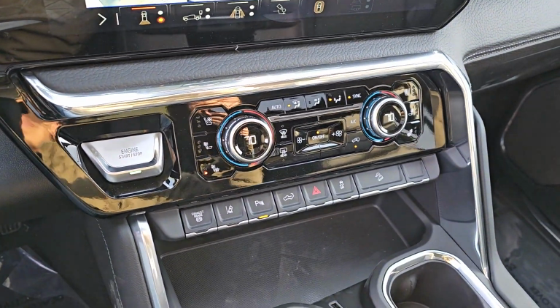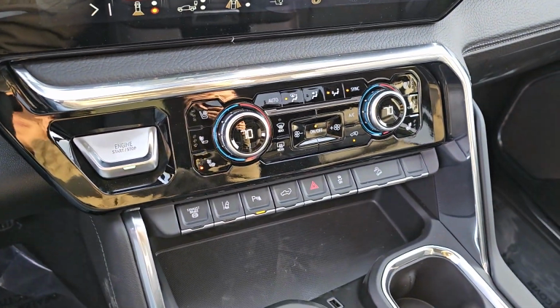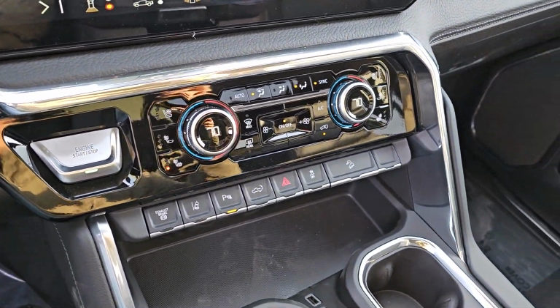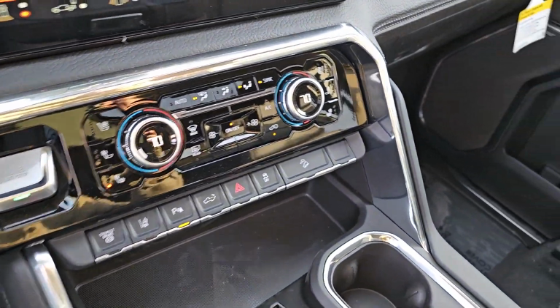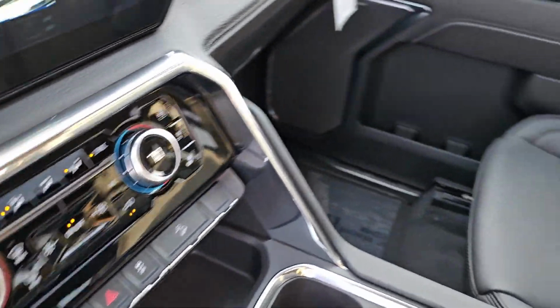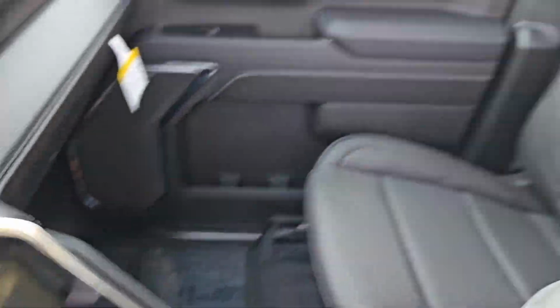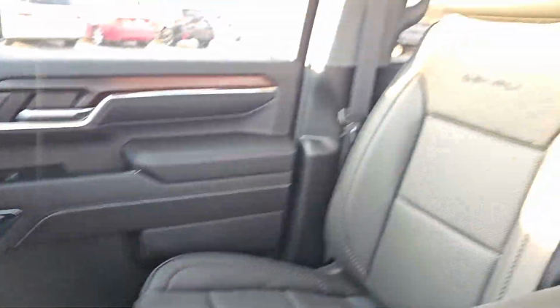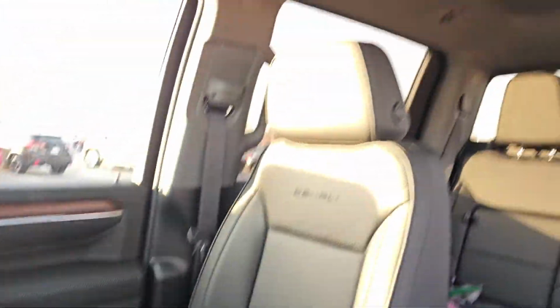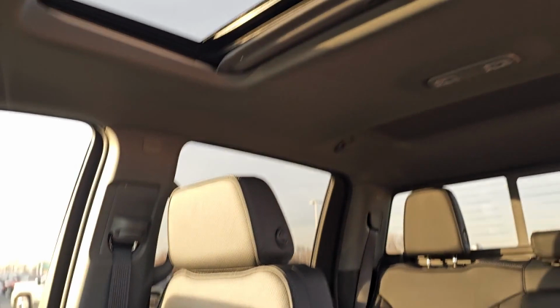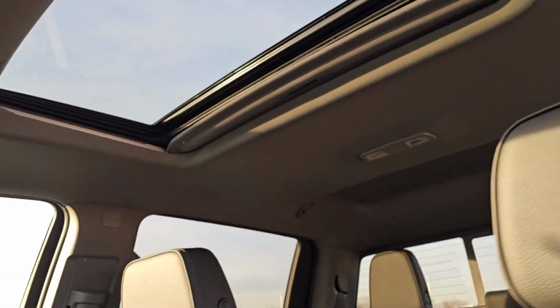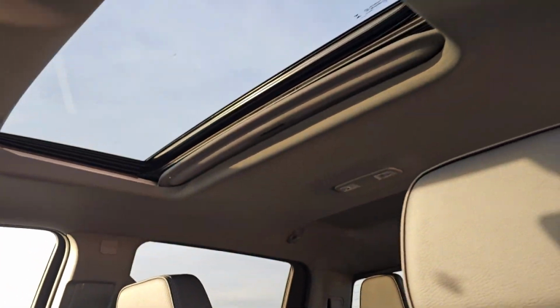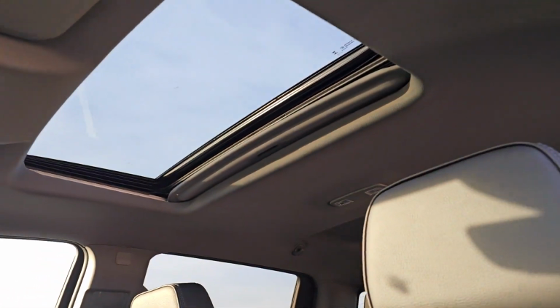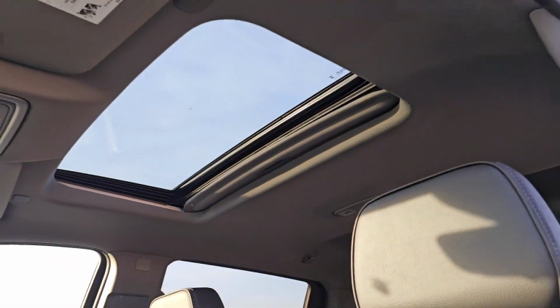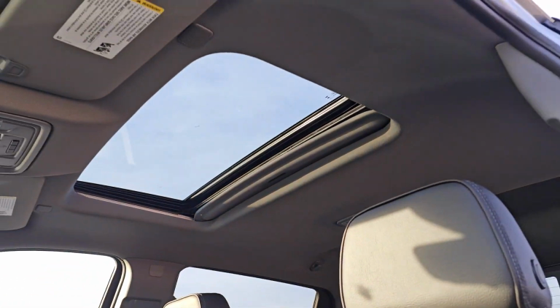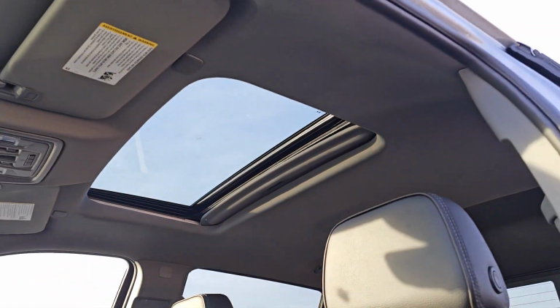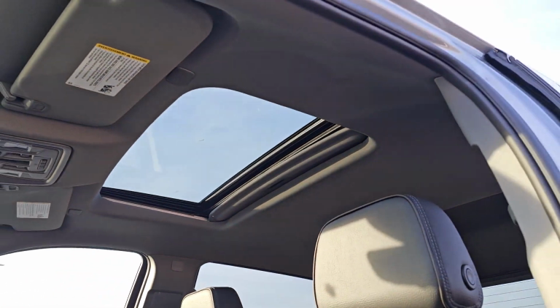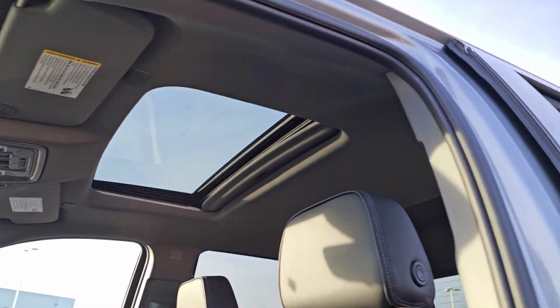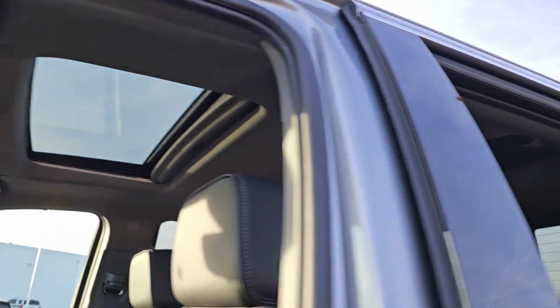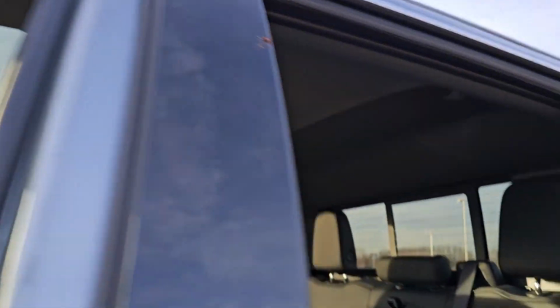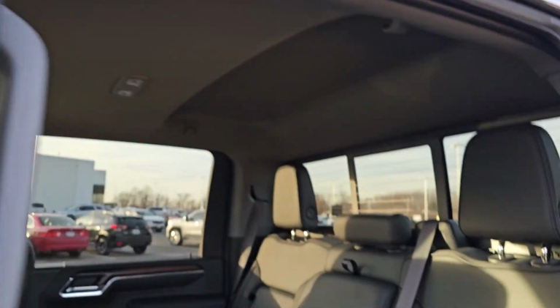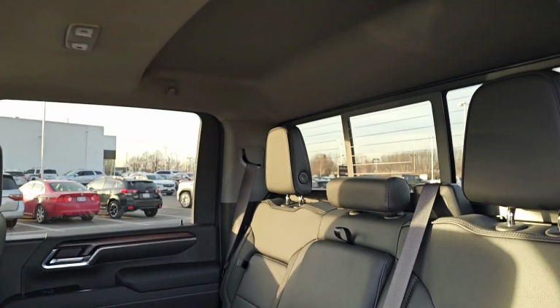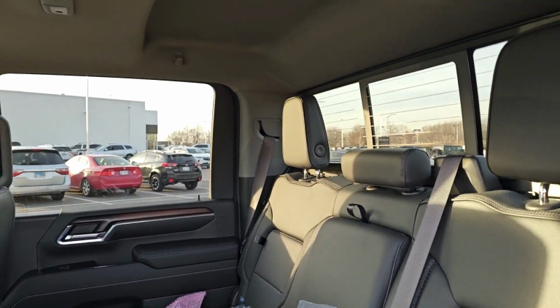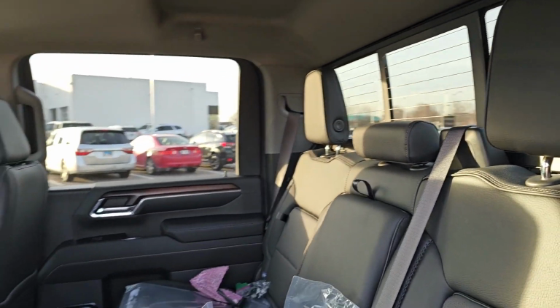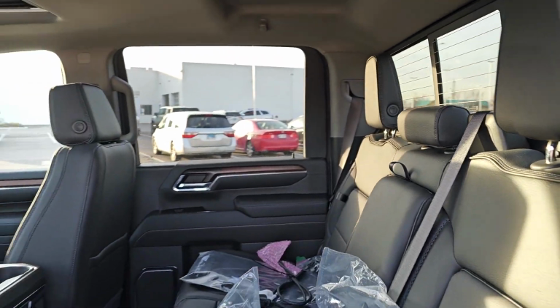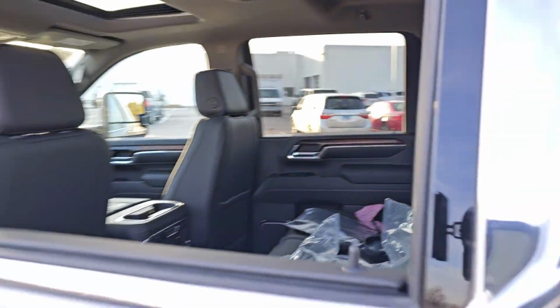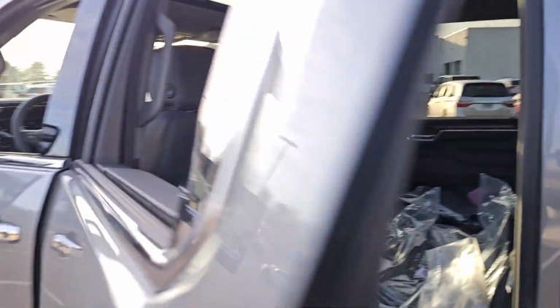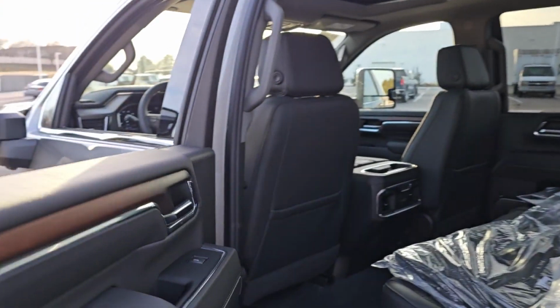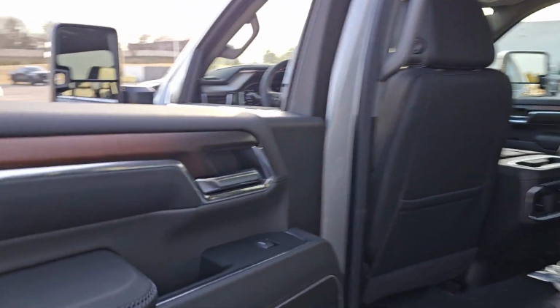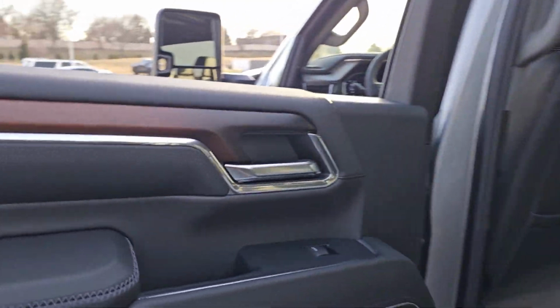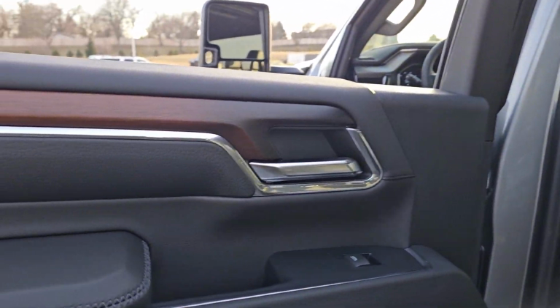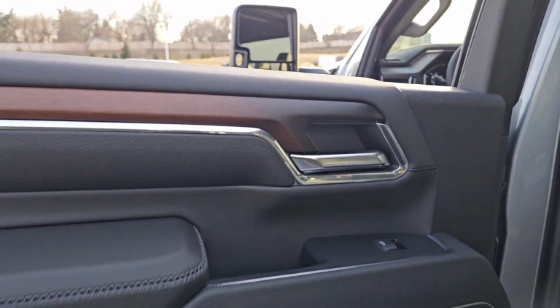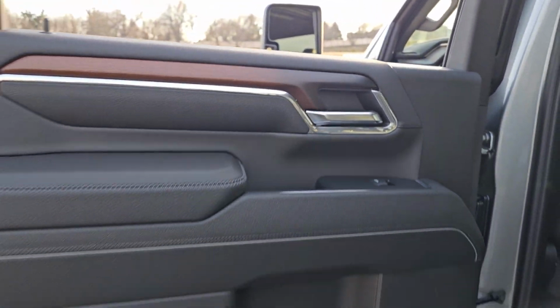Get the truck you've always wanted. Get into this handsome, hard-working Sierra HD. Our team will give you an outstanding test drive experience. Stop in today.